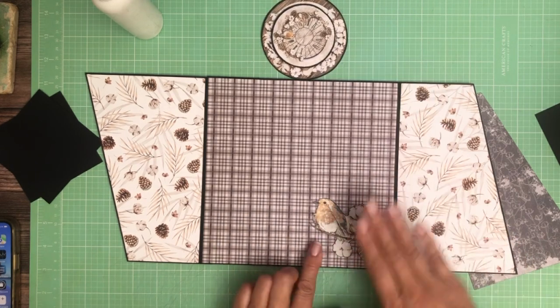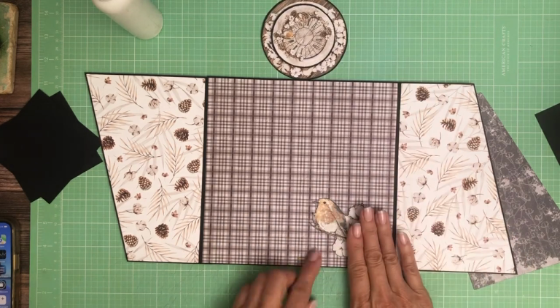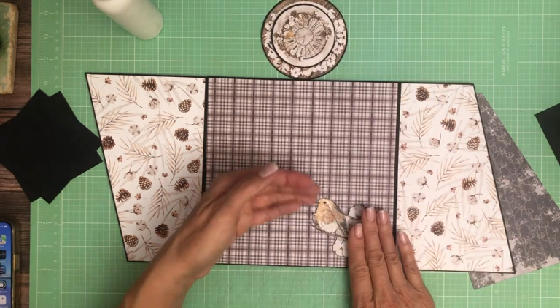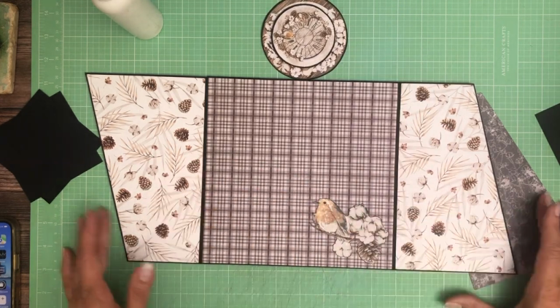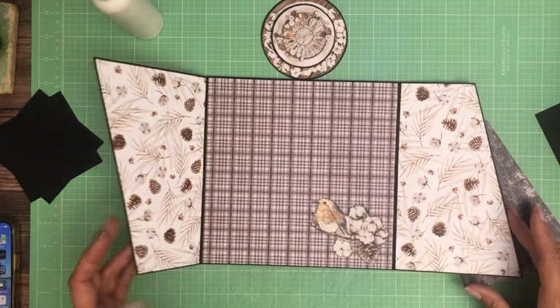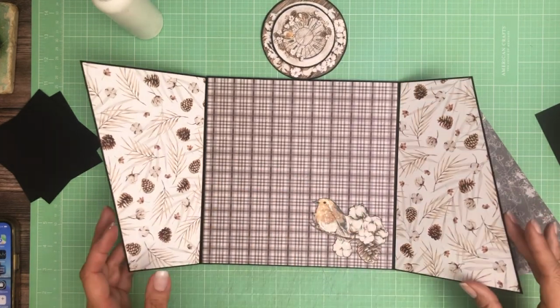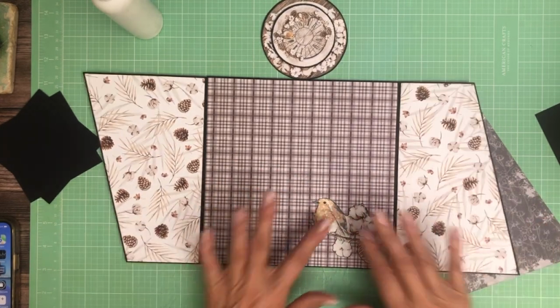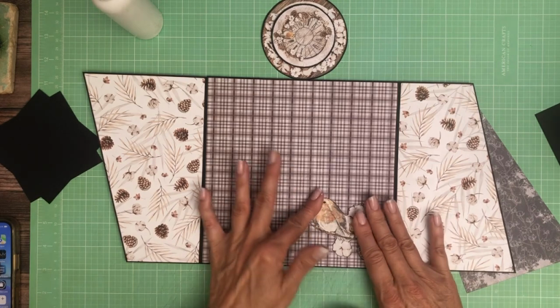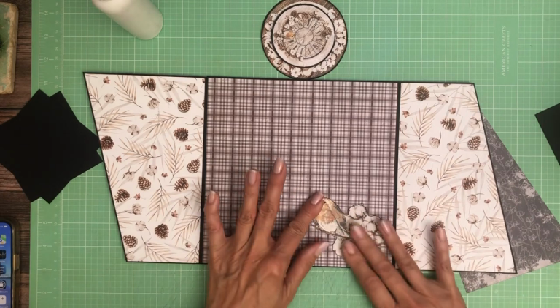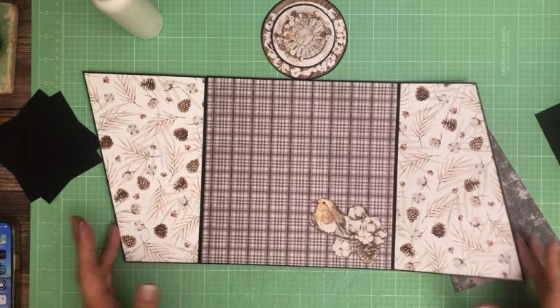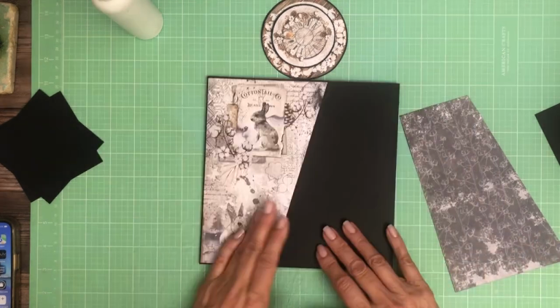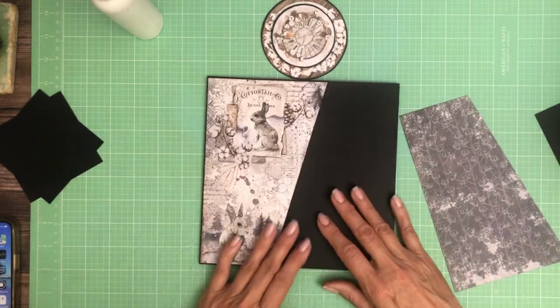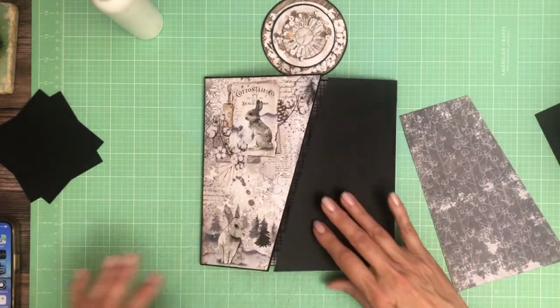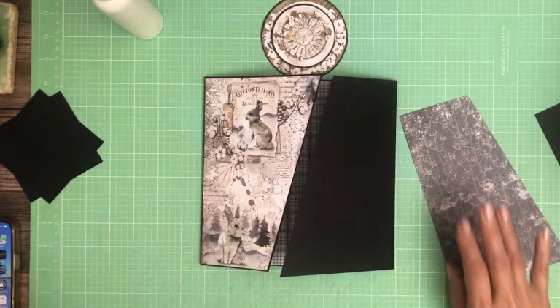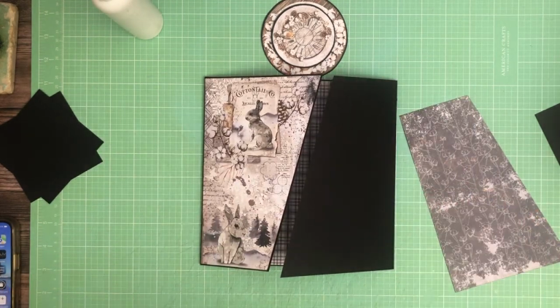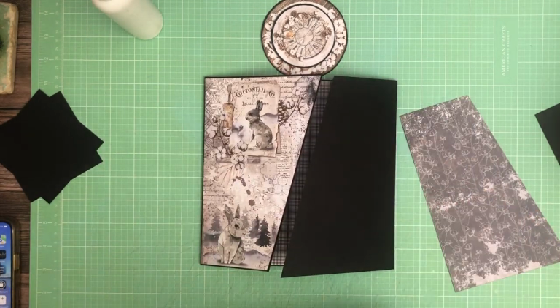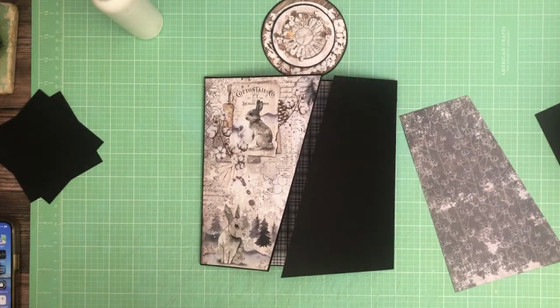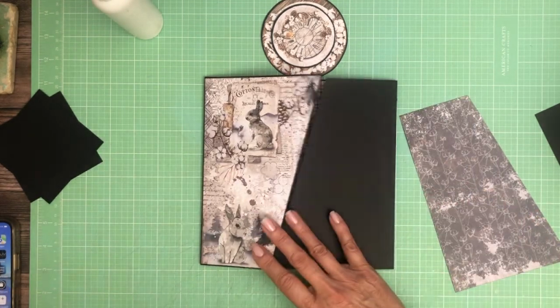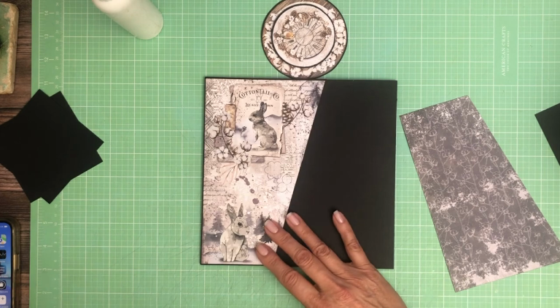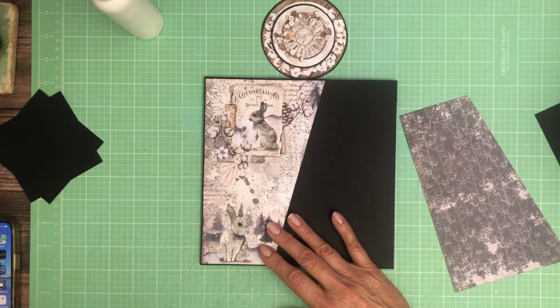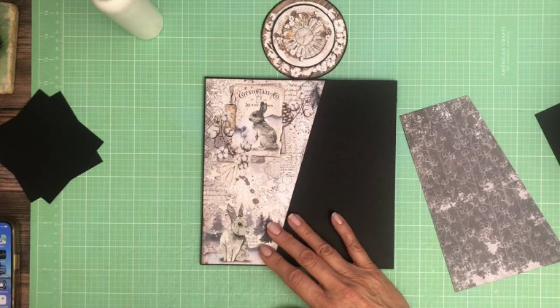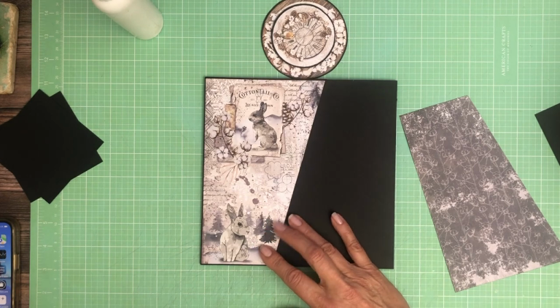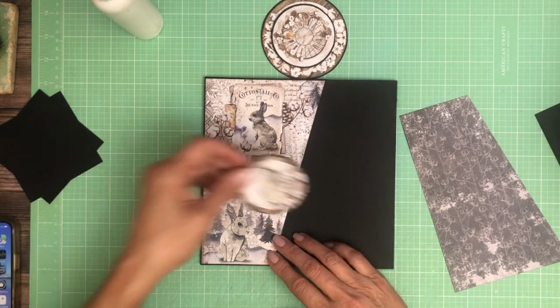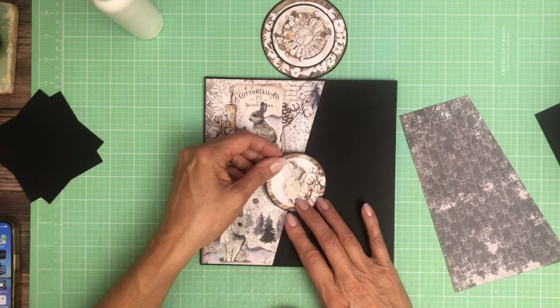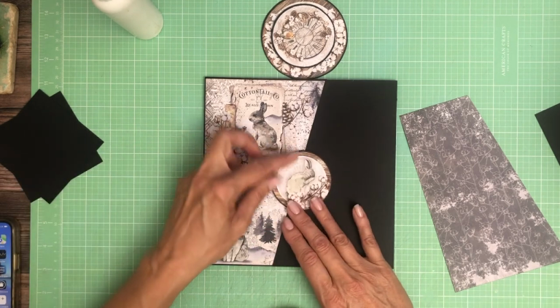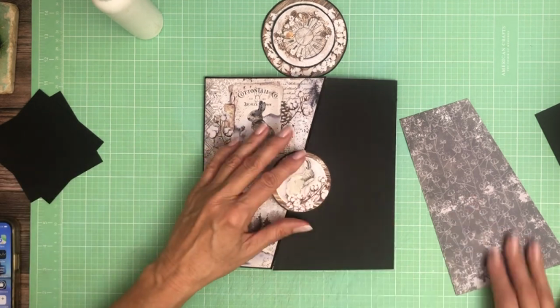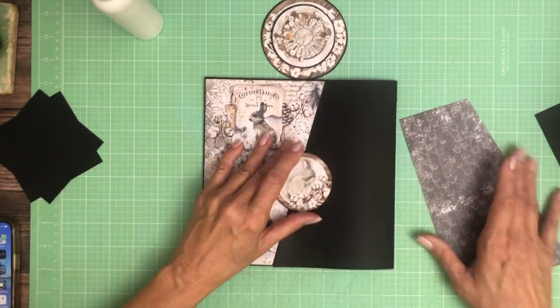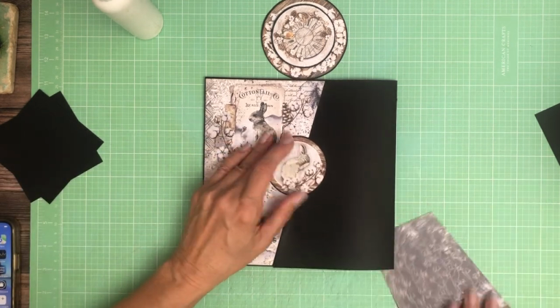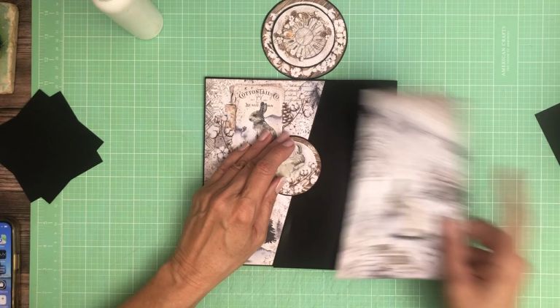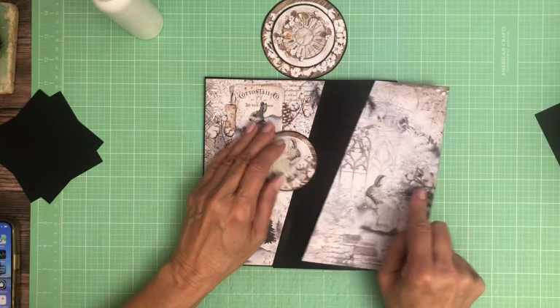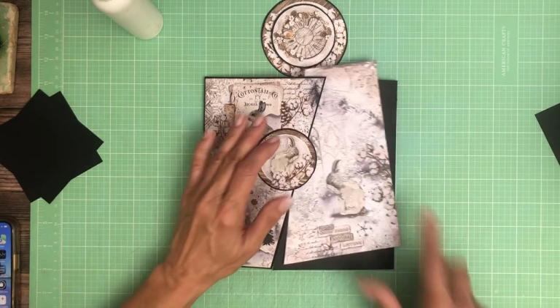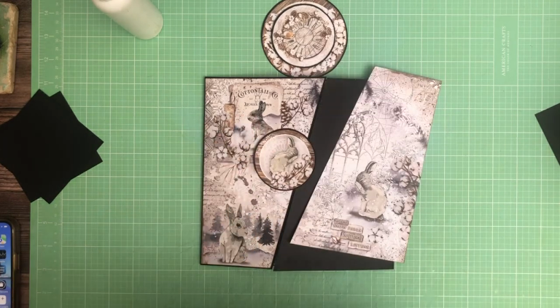I should have only glued this so you could put a photo behind it, but let me take a minute to come up with something that's not quite so brown here. Be back in a minute.